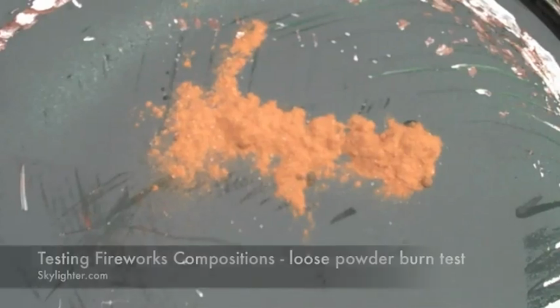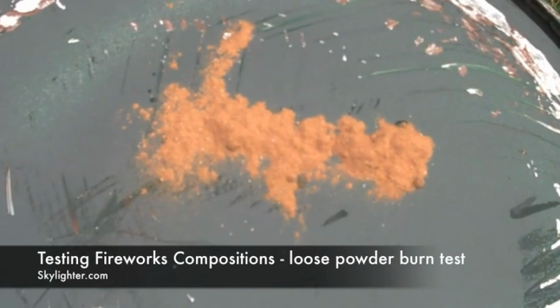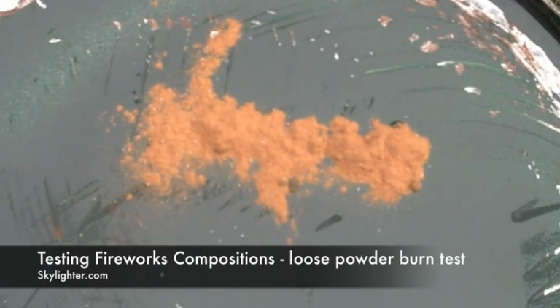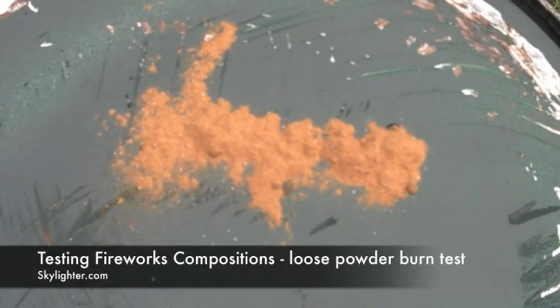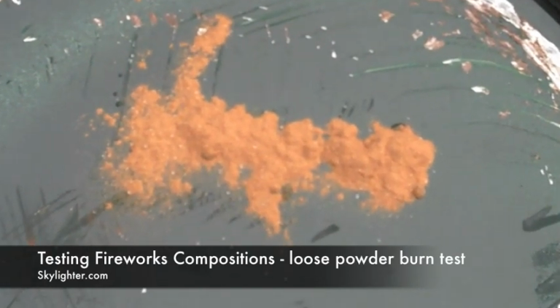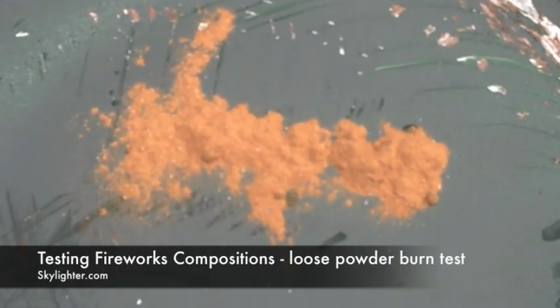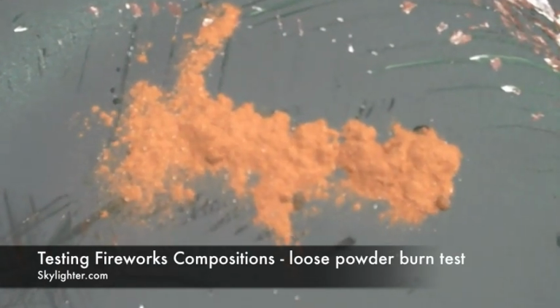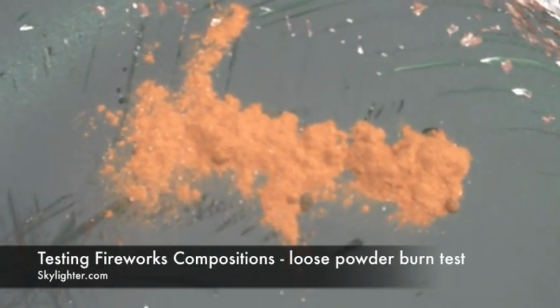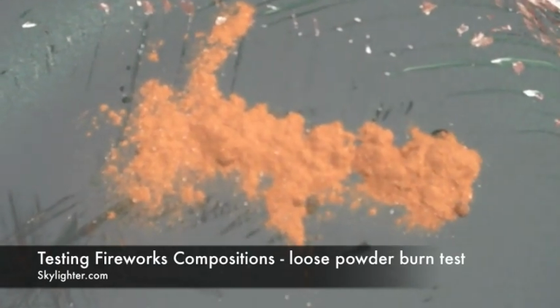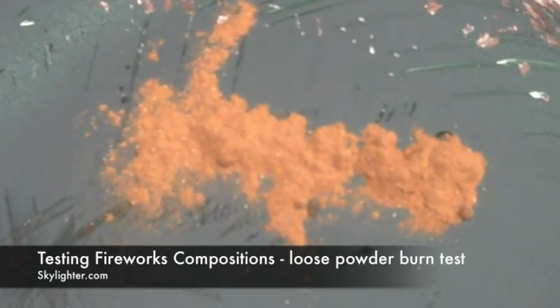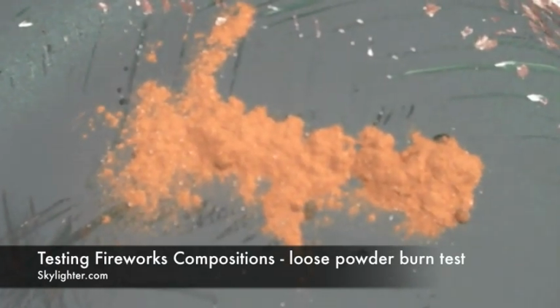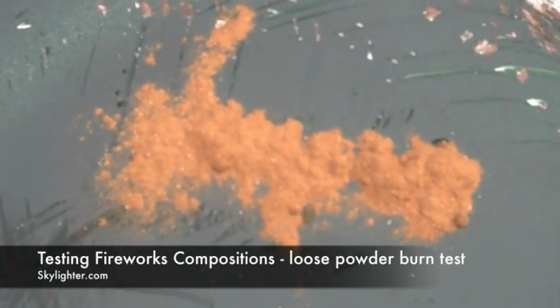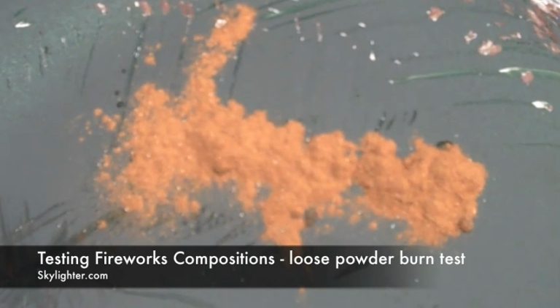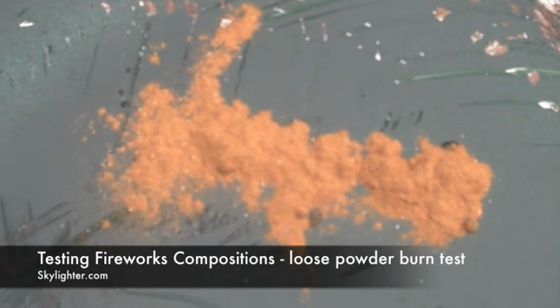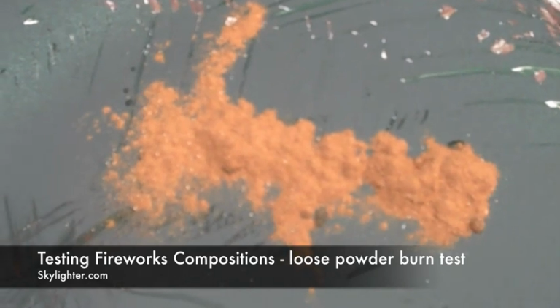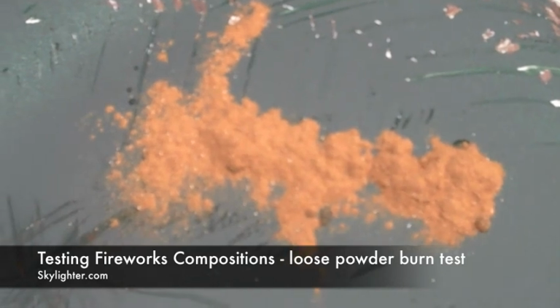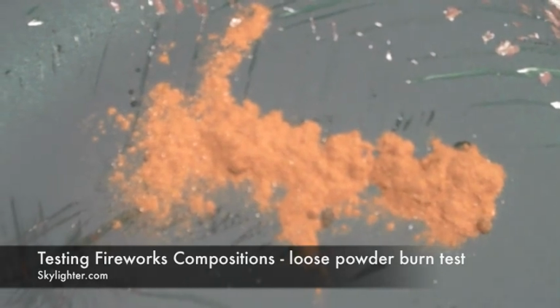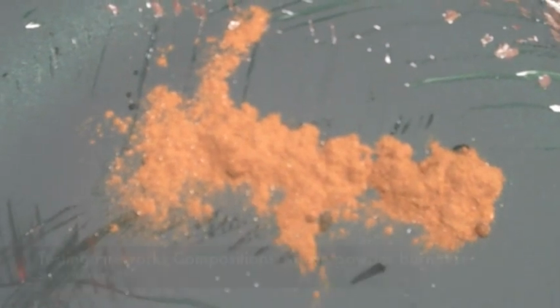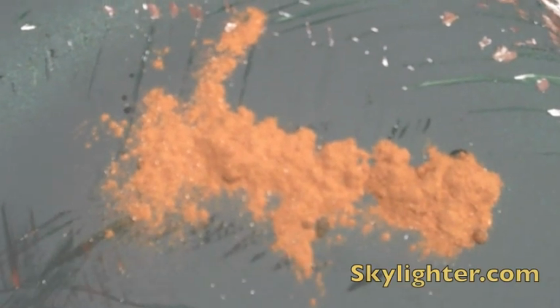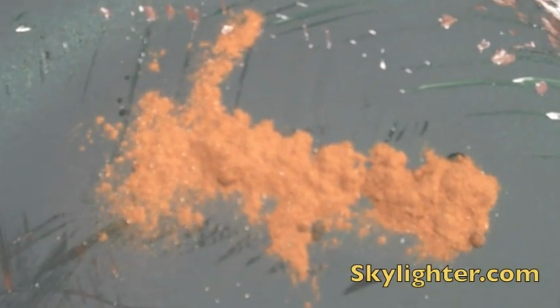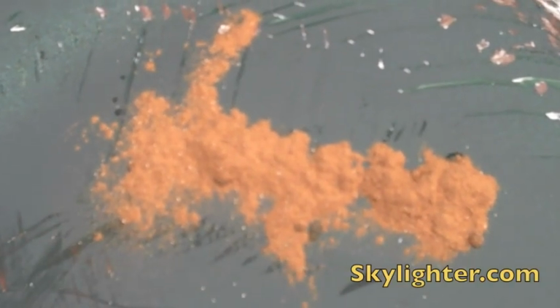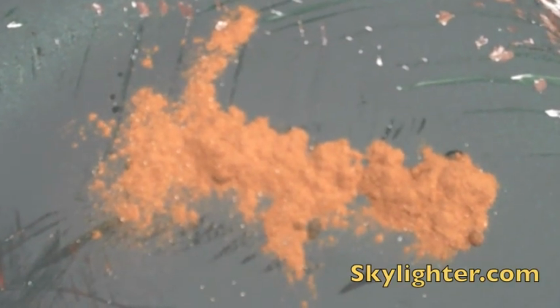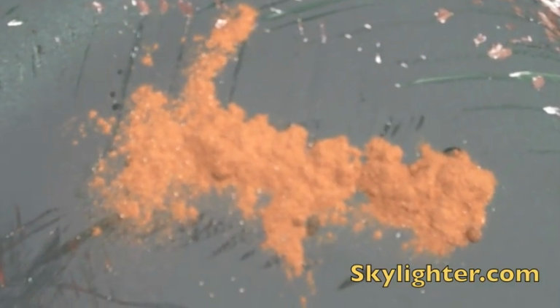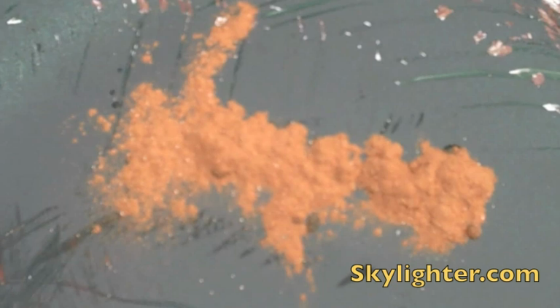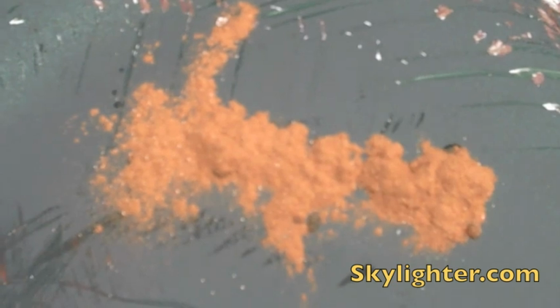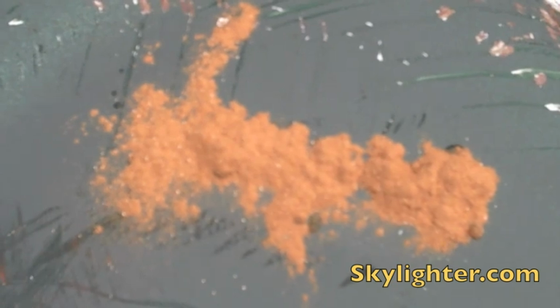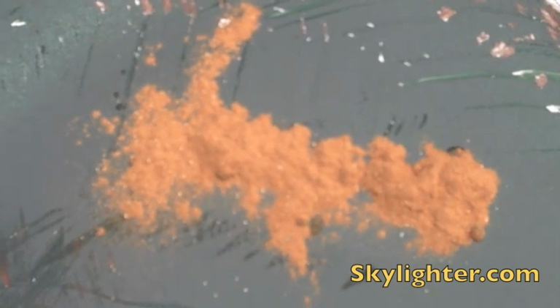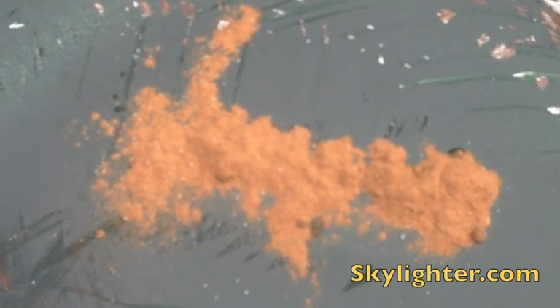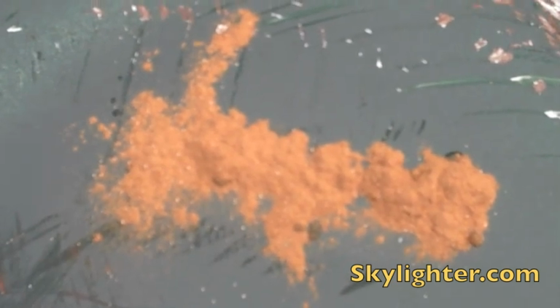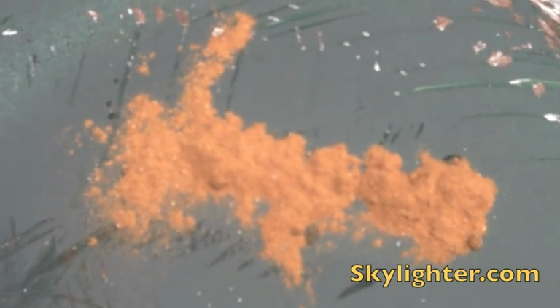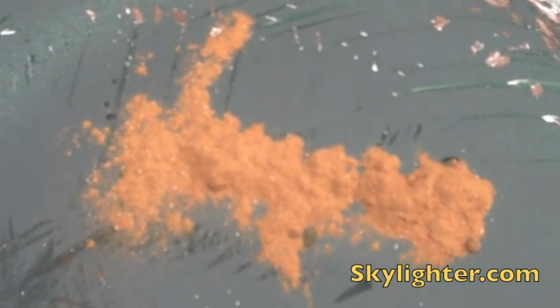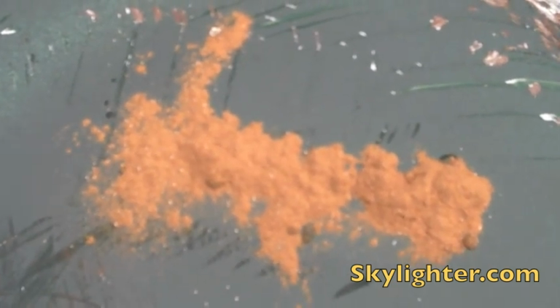When I'm making a new star composition, one of the first things I do is I make a little pile of it that's powder, just a few grams. And when you're burning this powder to test it, what you're really looking for is do you get the effect that's sort of like what you want.